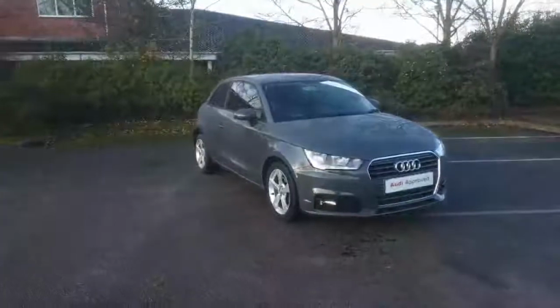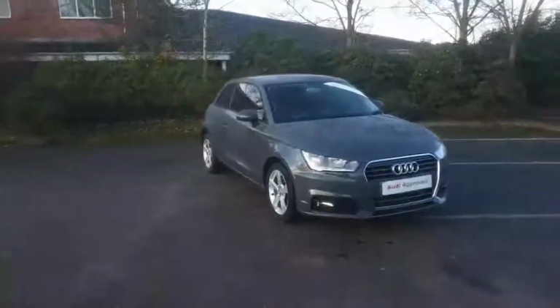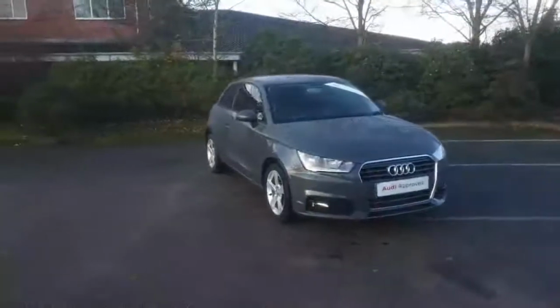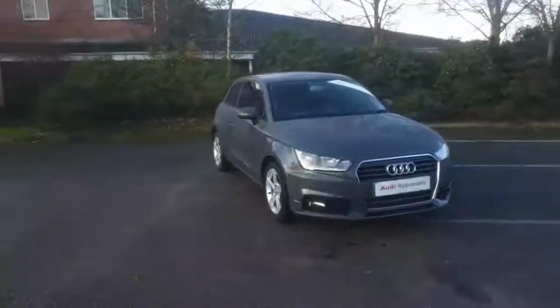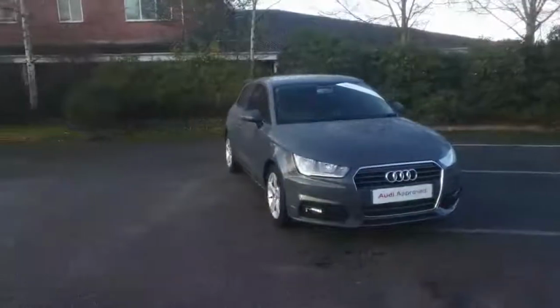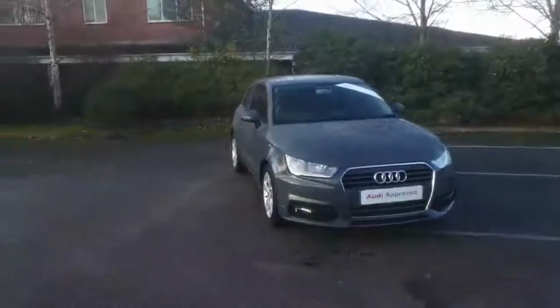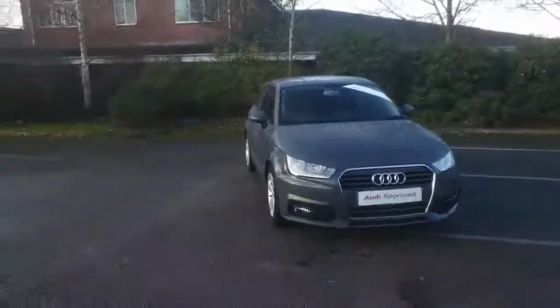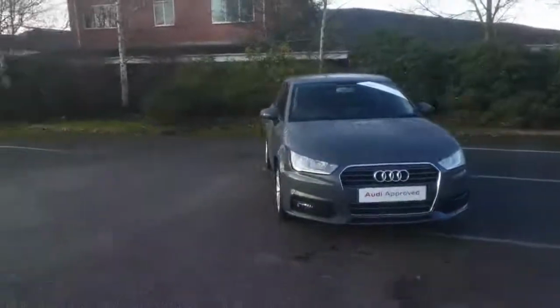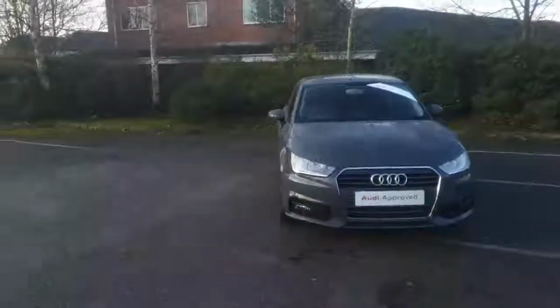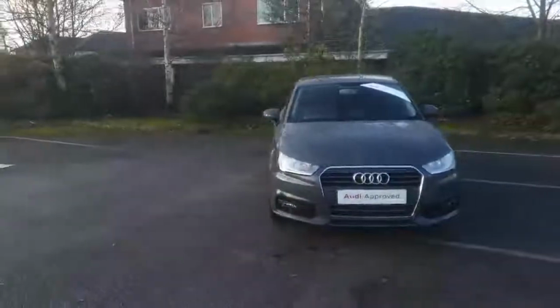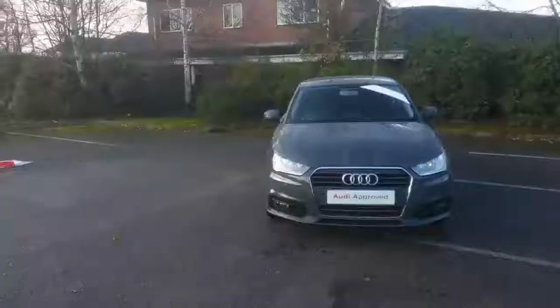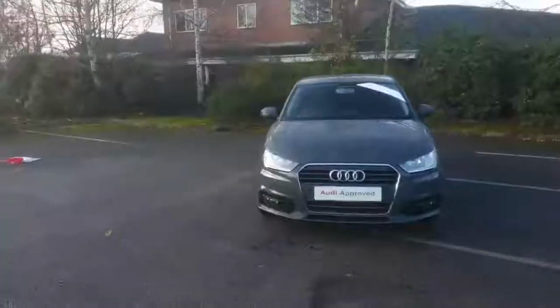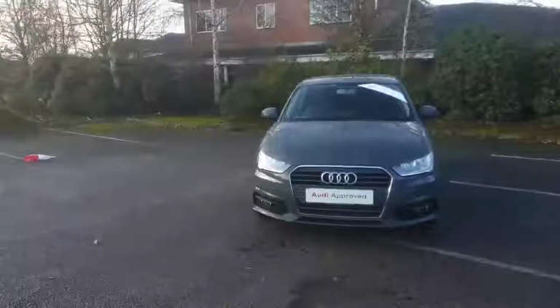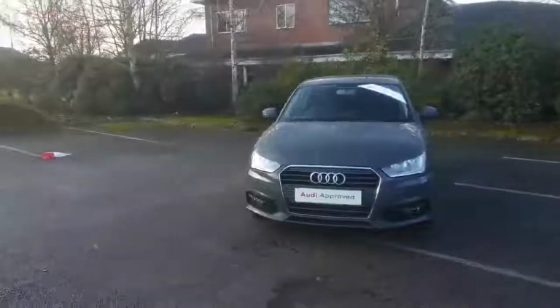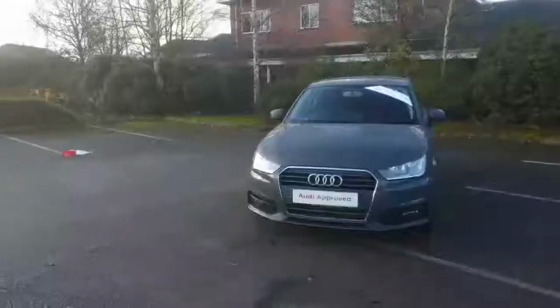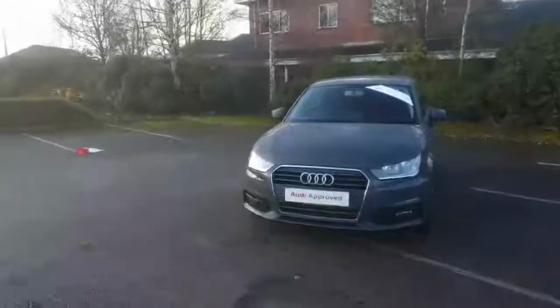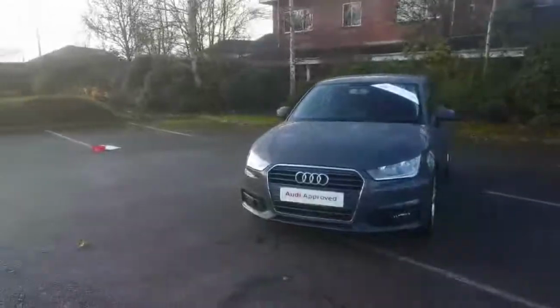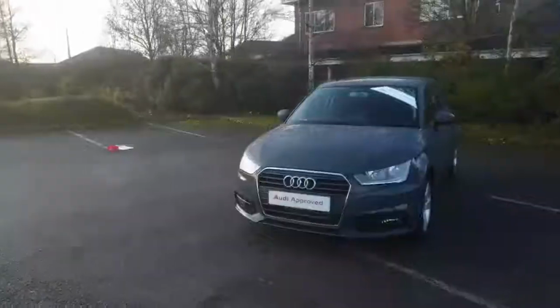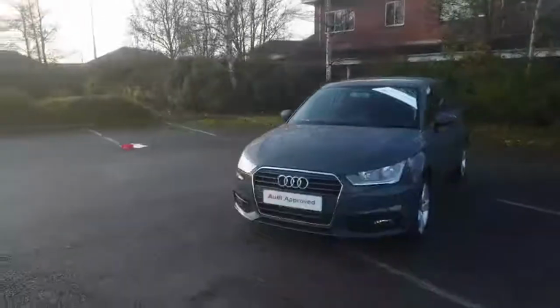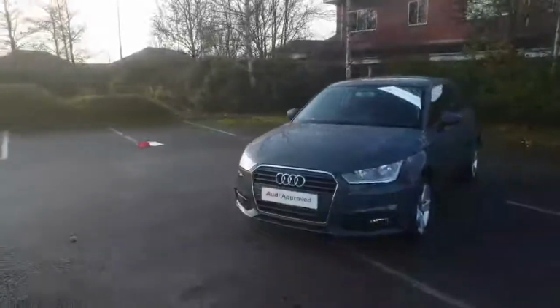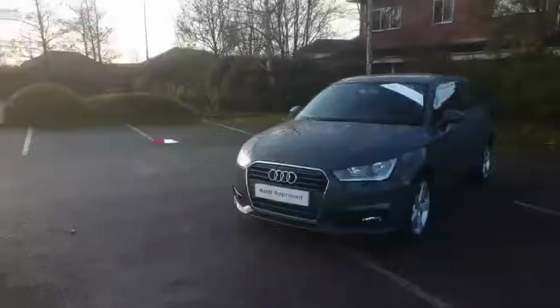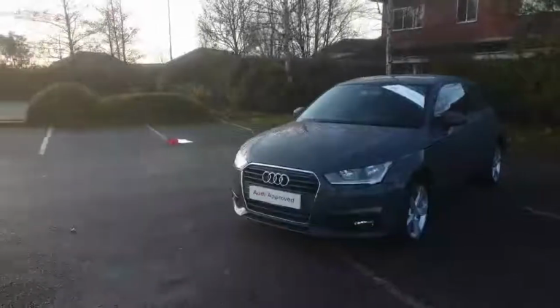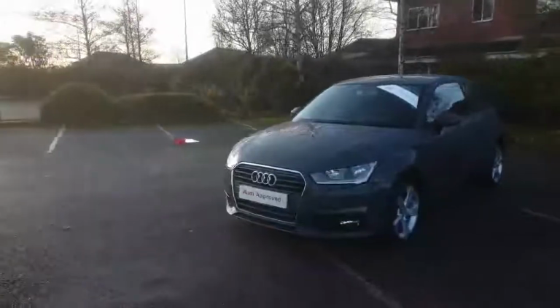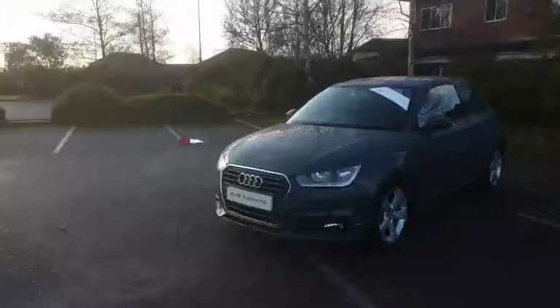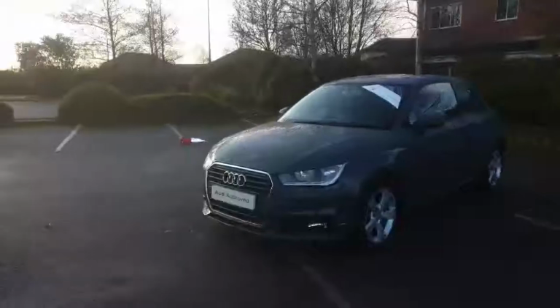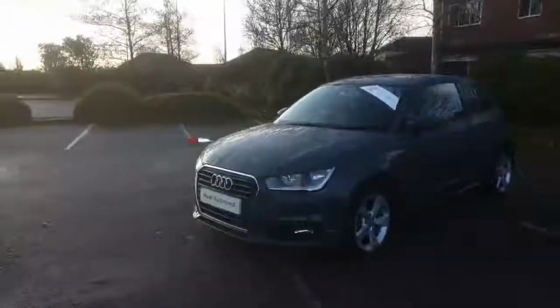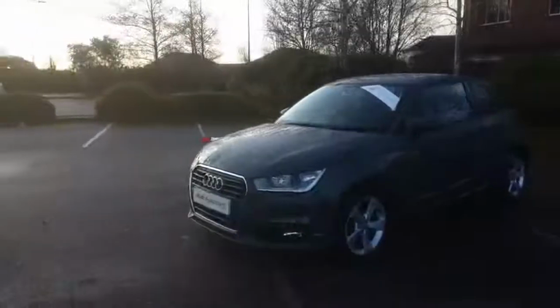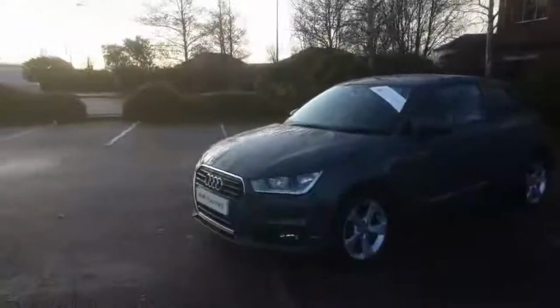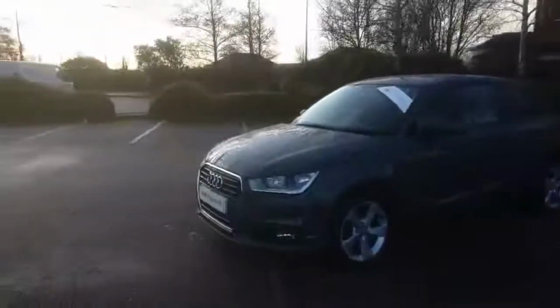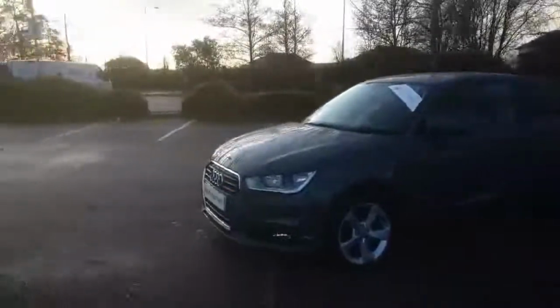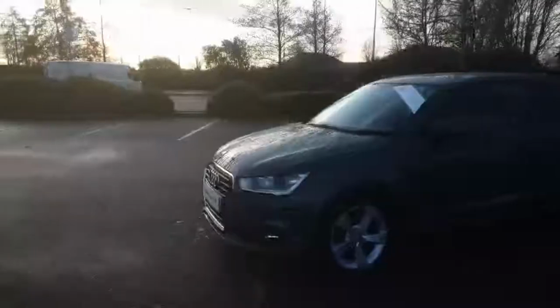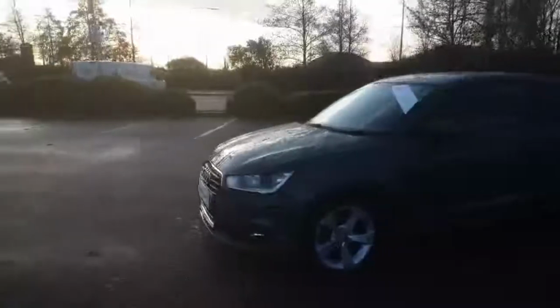Hi, thank you for visiting Stafford Audi. This is the A1 1.4 Sport 3-door, finished in nano grey metallic paint.